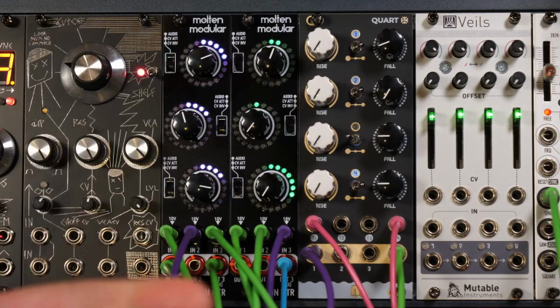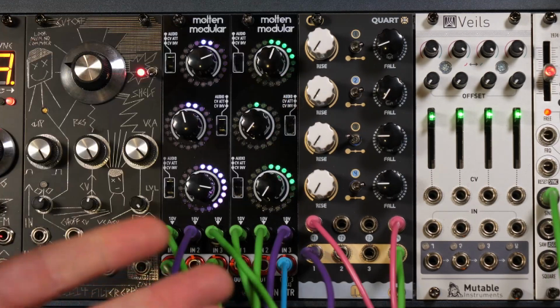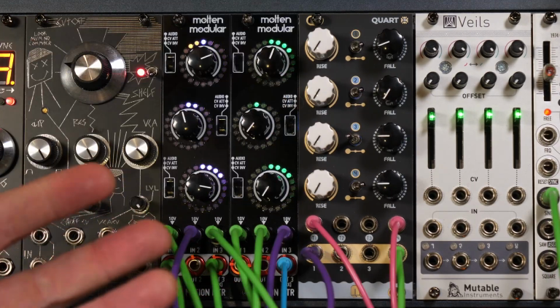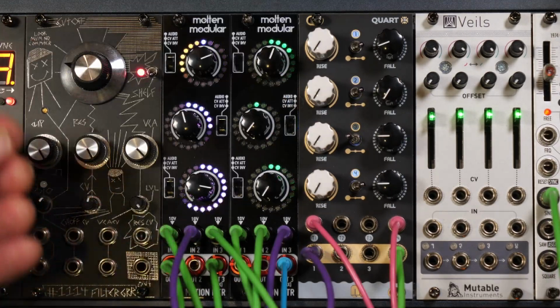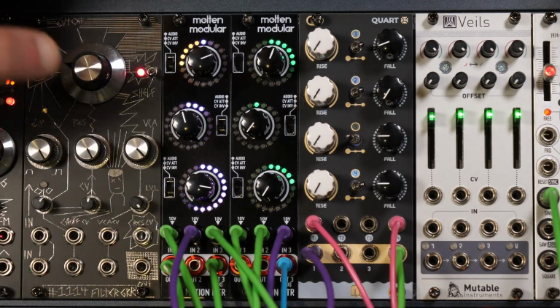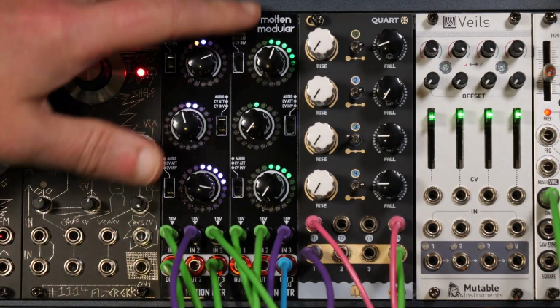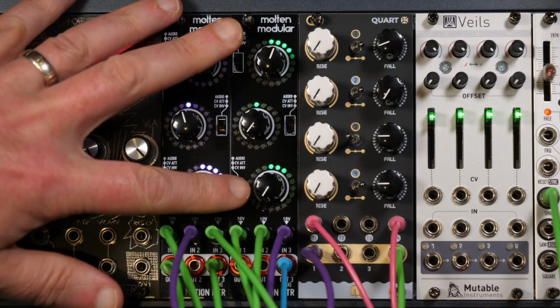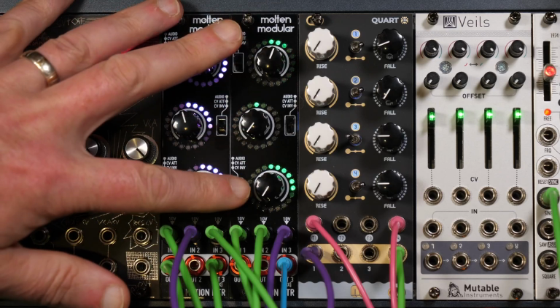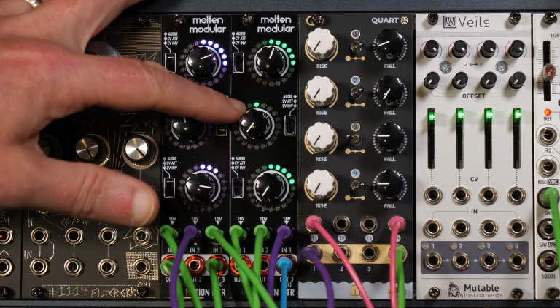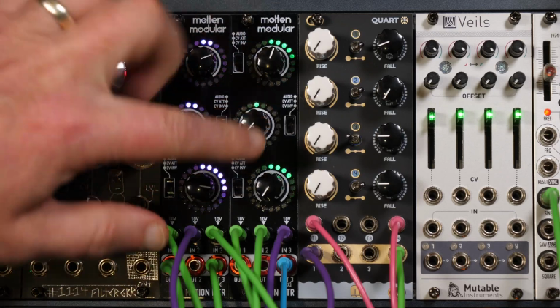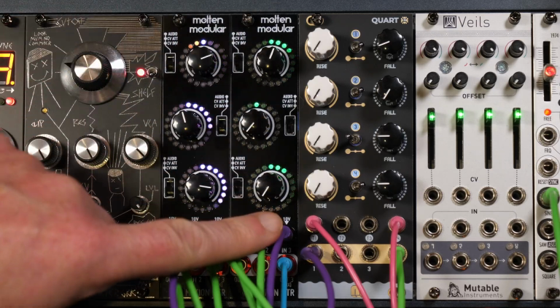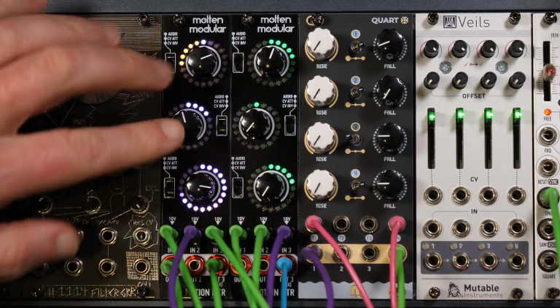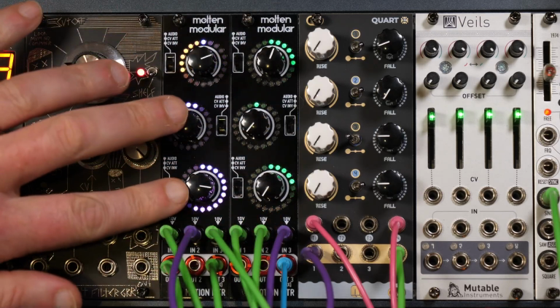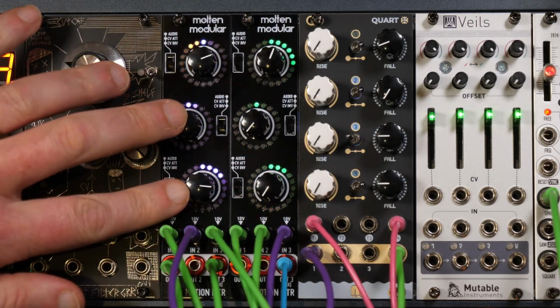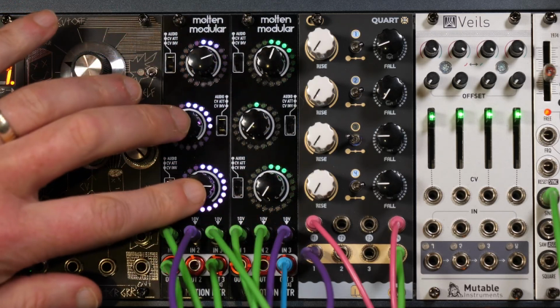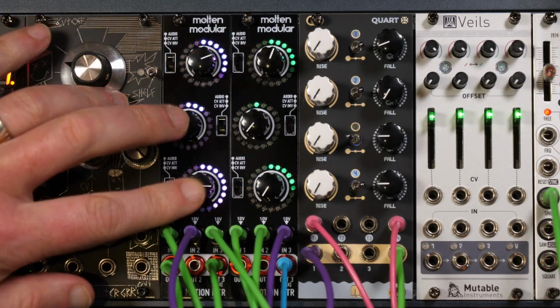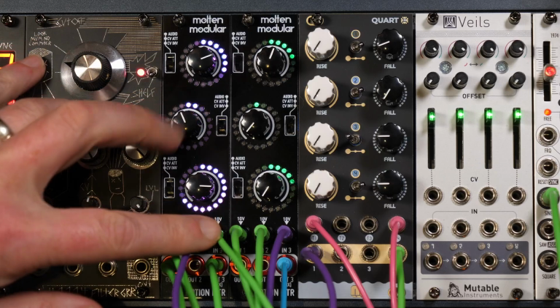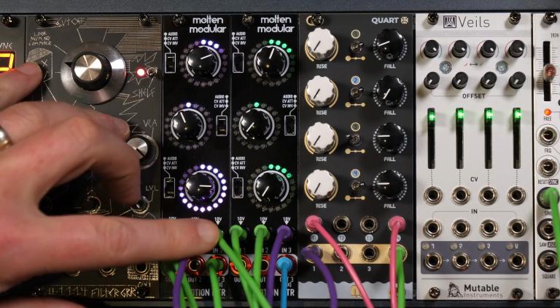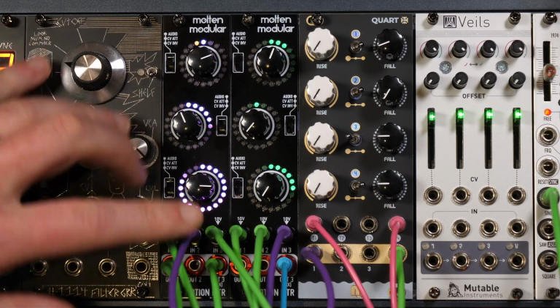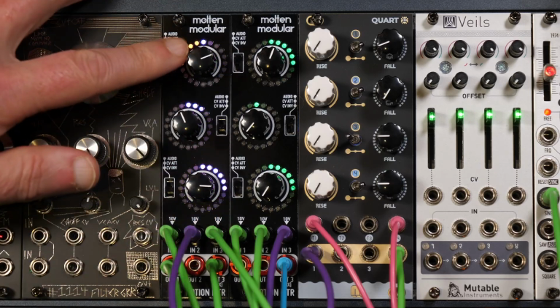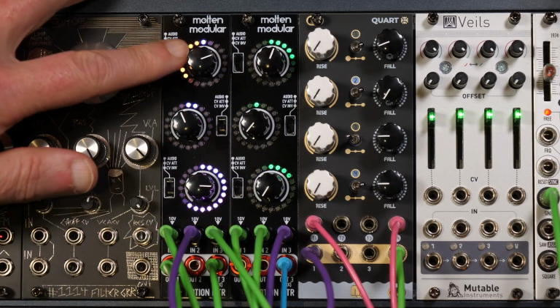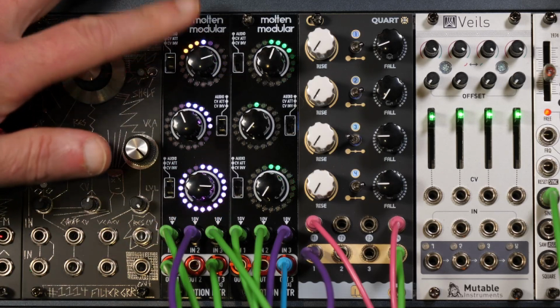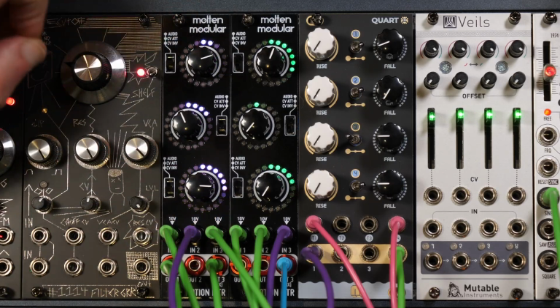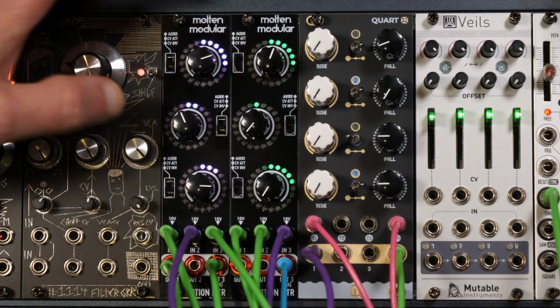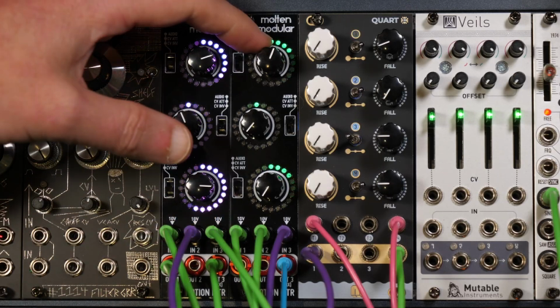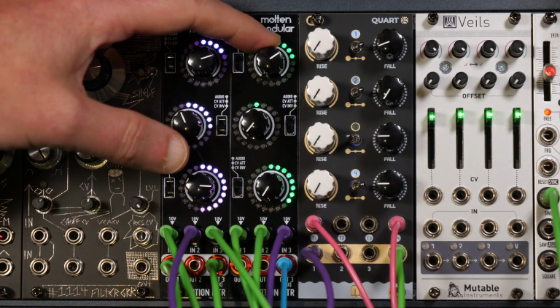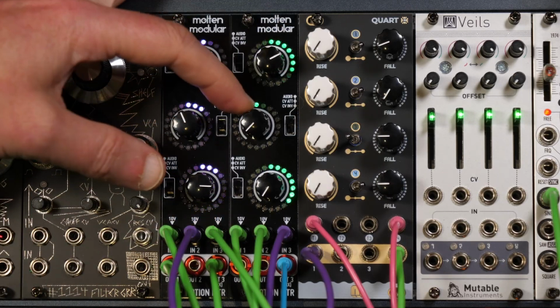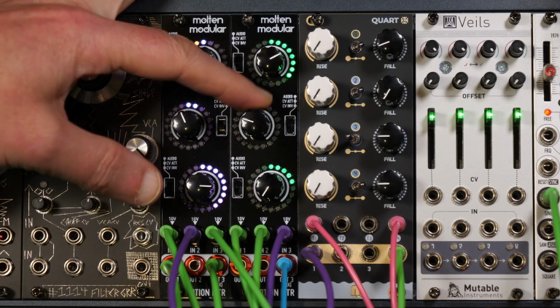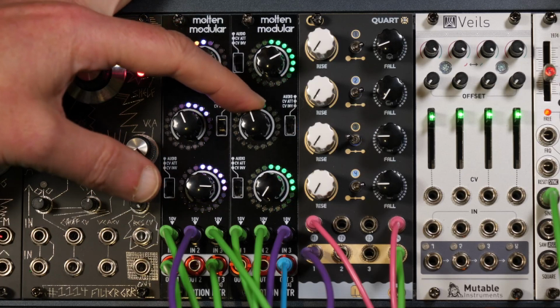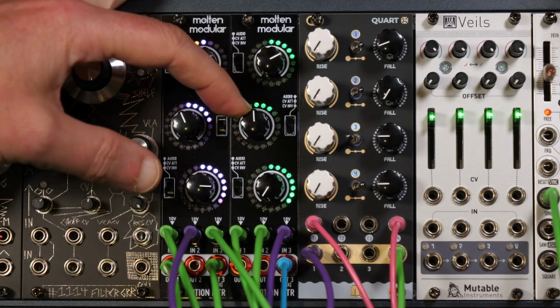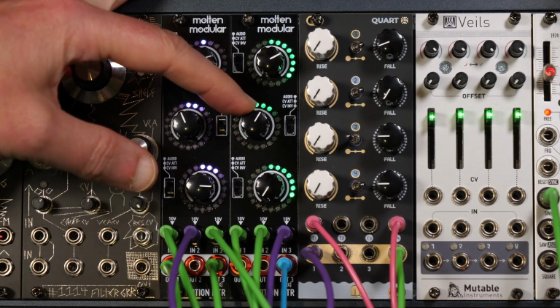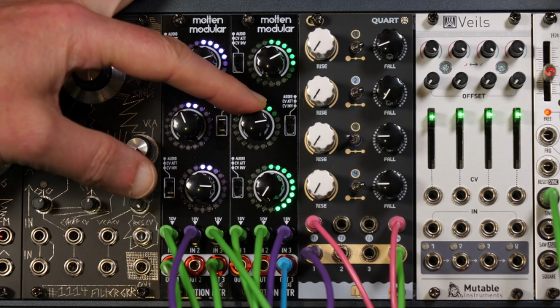Or how about two? Three channels of audio going into this one. Here I've got two modulations combined out of the output of channel 3 and one doing its own thing at the top.